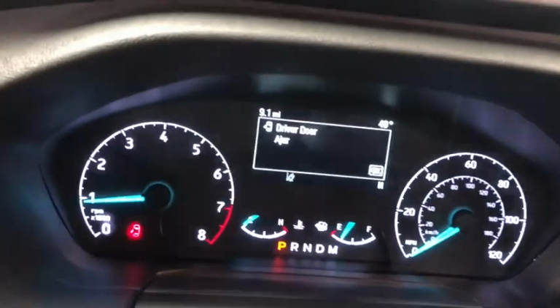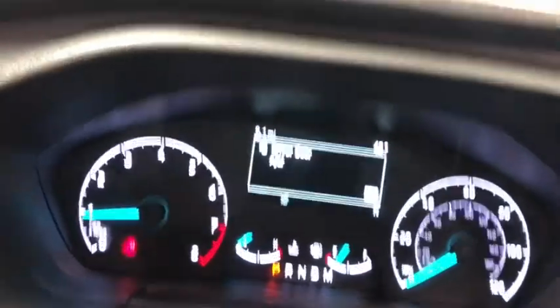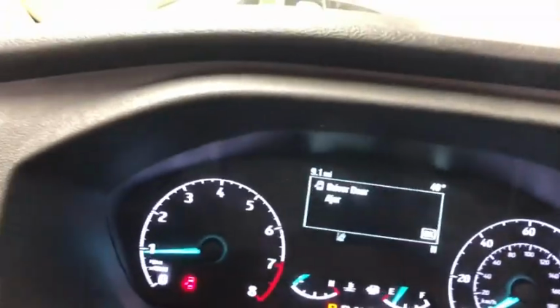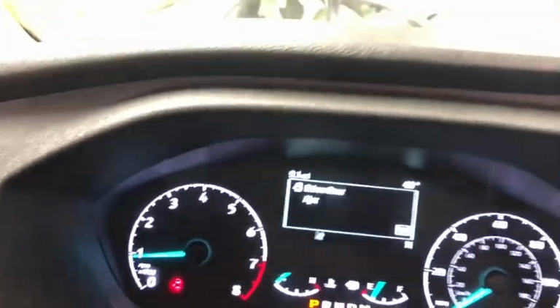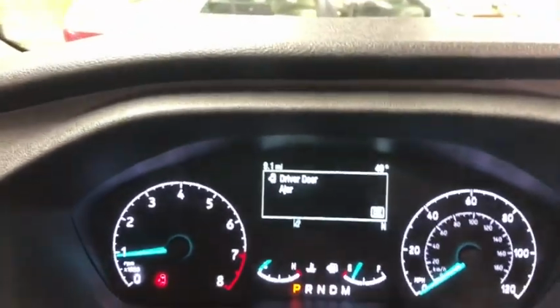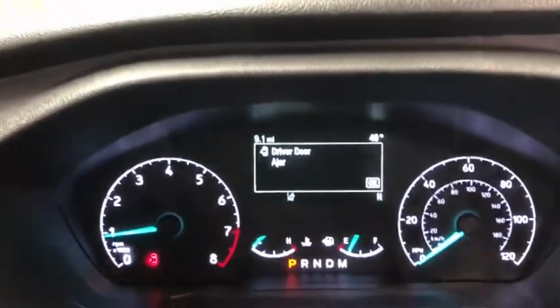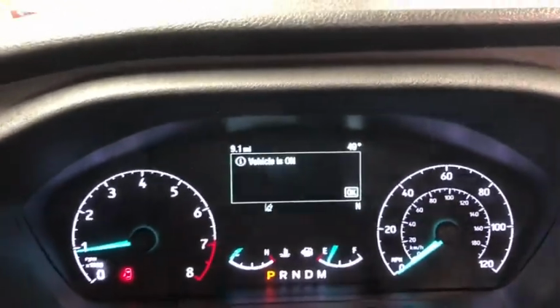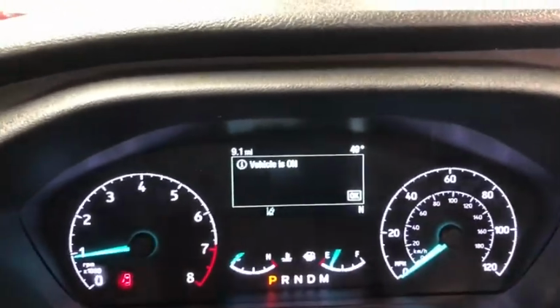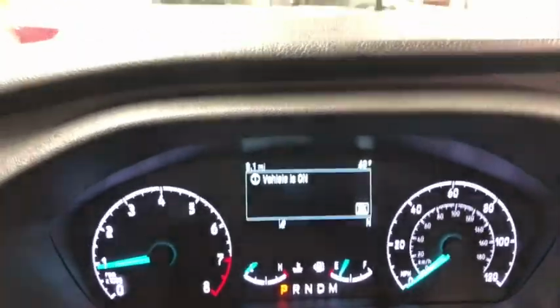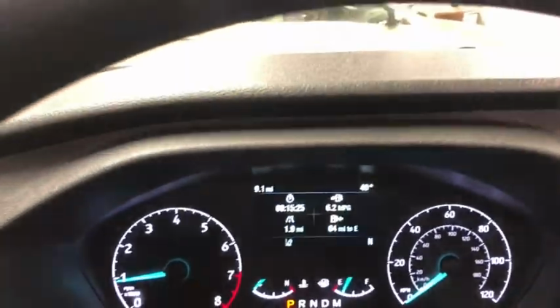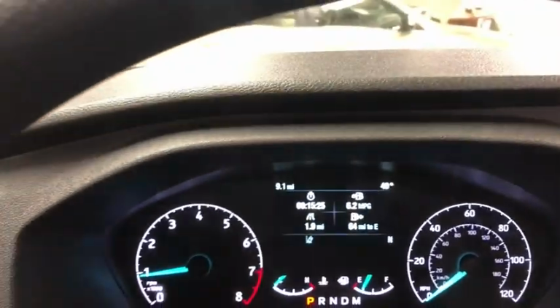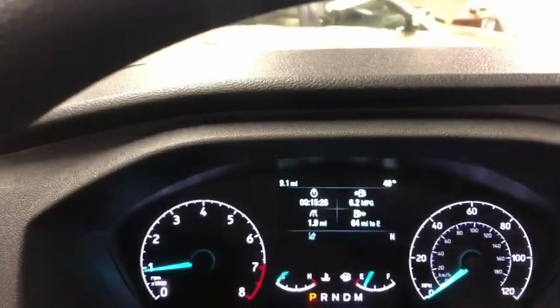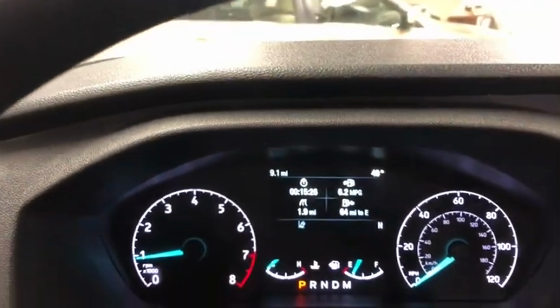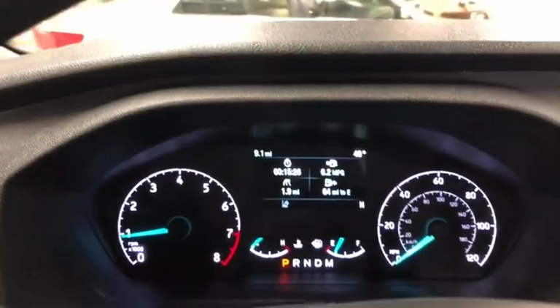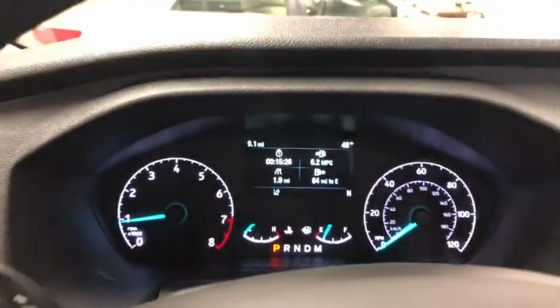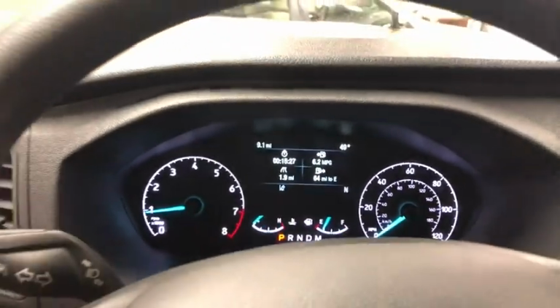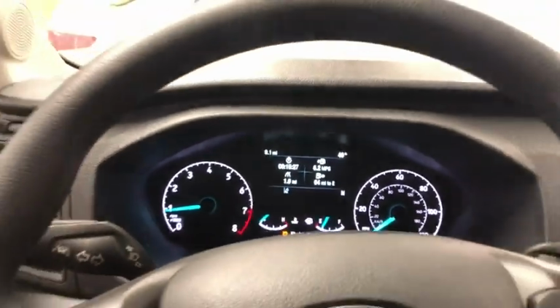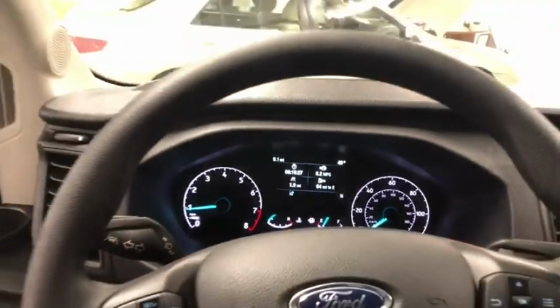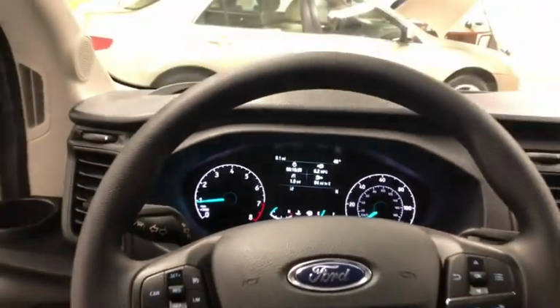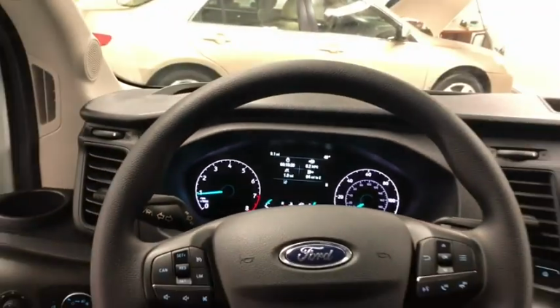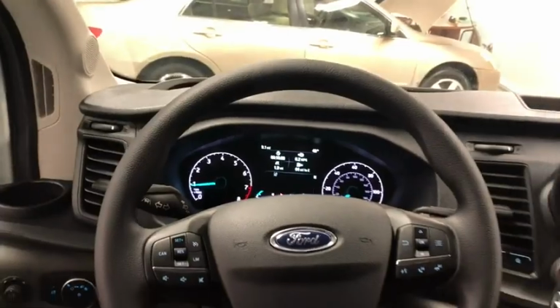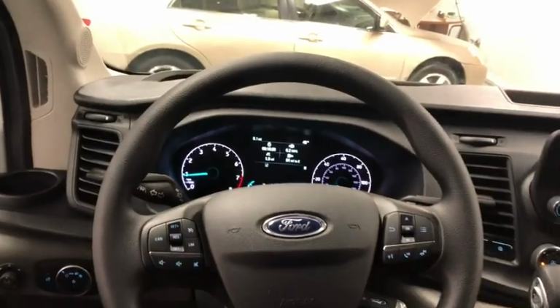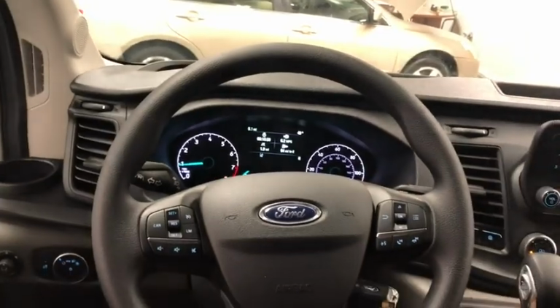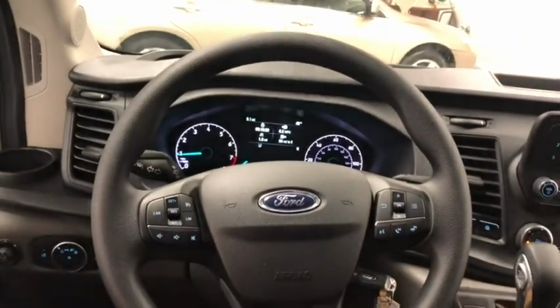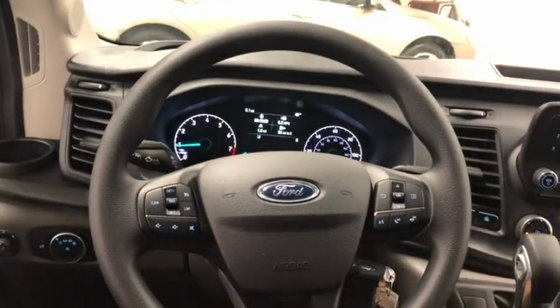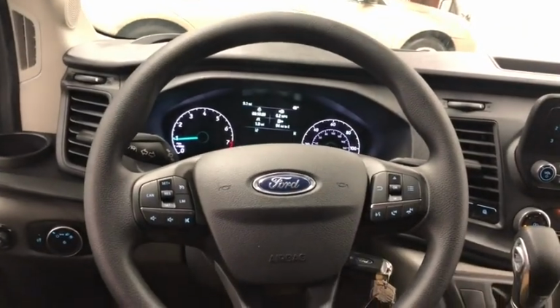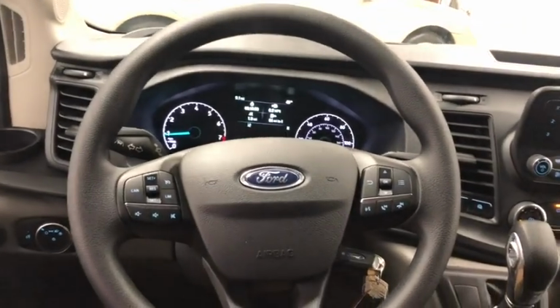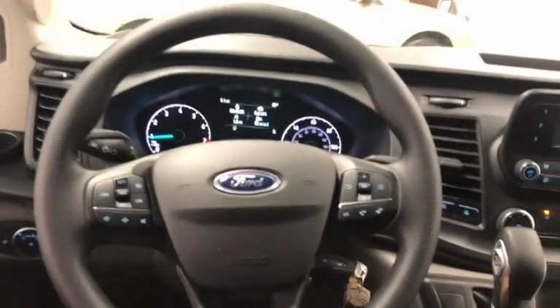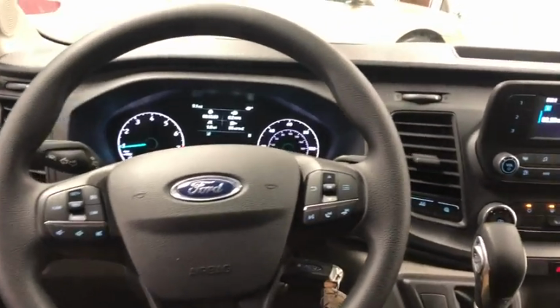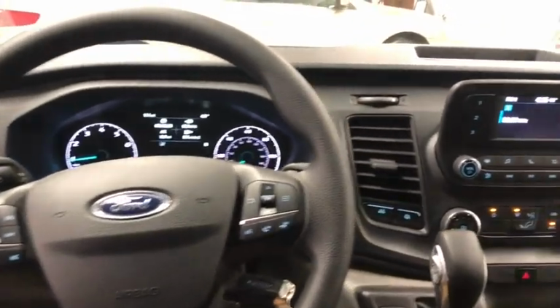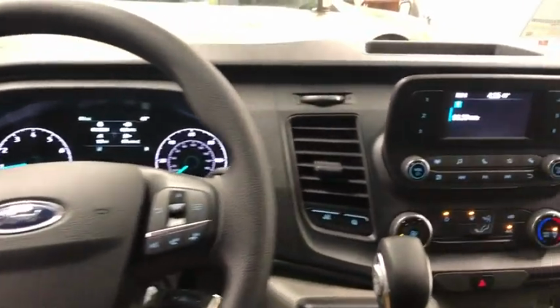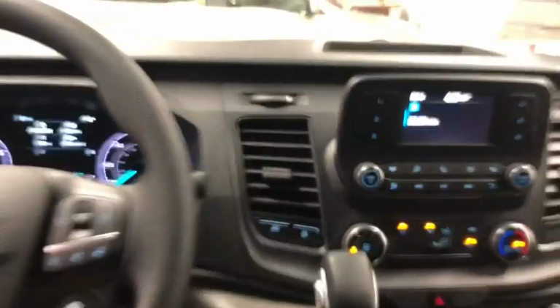Tachometer, tilt steering wheel, front reading lamps, front bucket seats, front wheel independent suspension, four-piece floor mat set, low tire pressure warning.